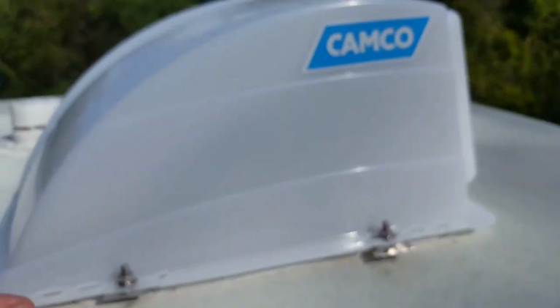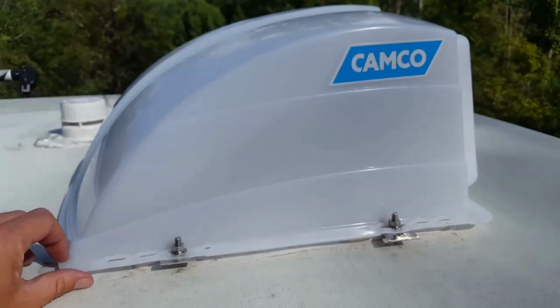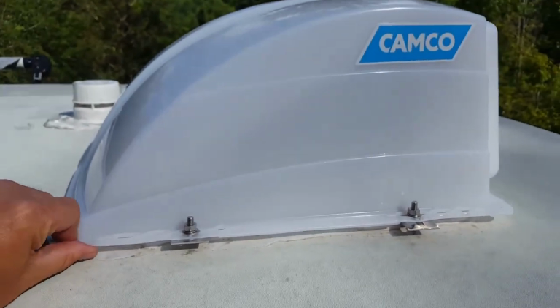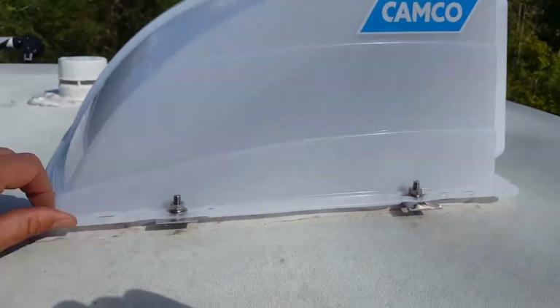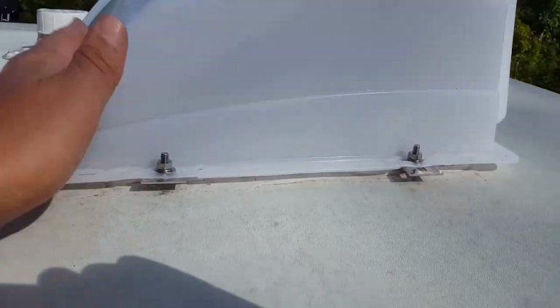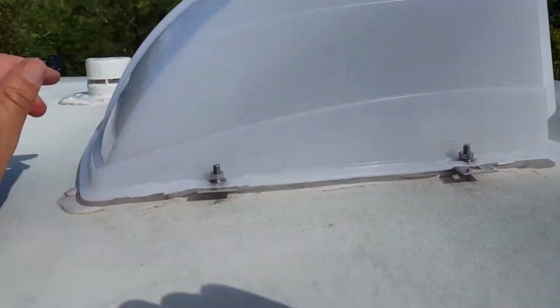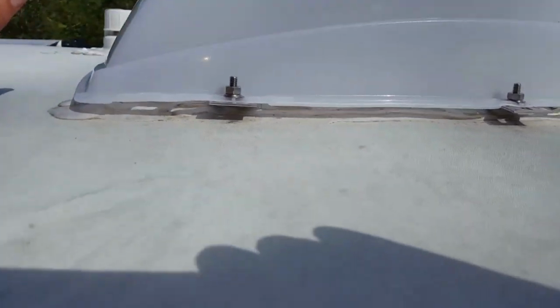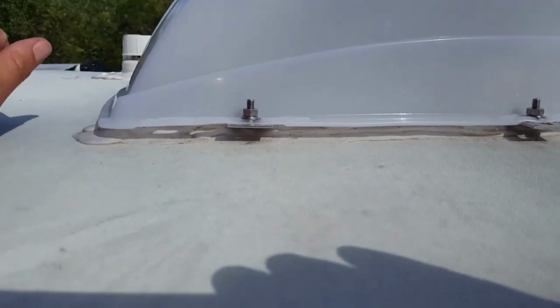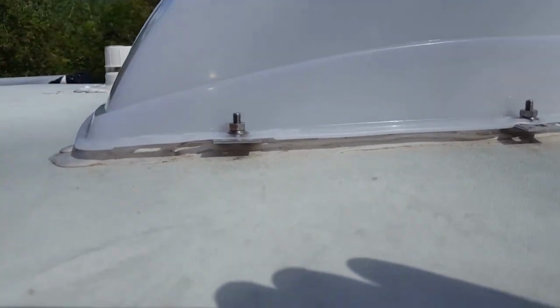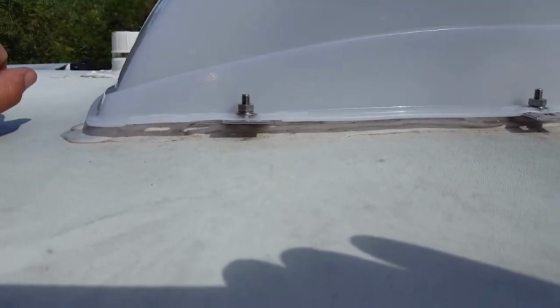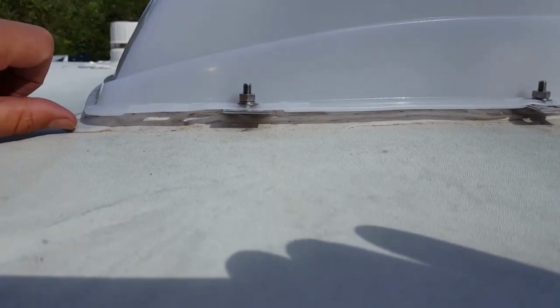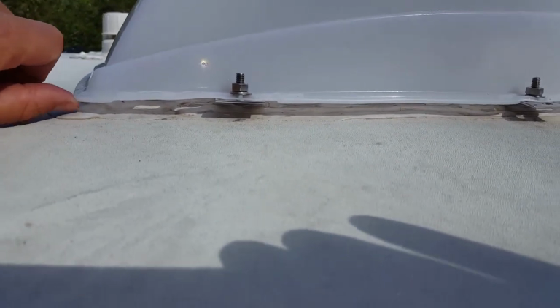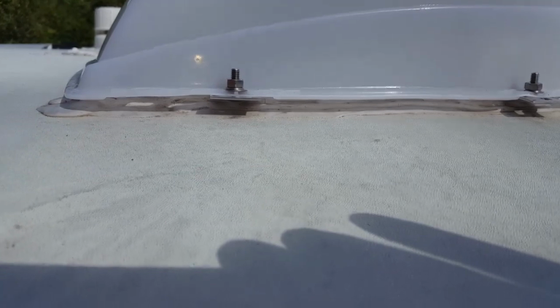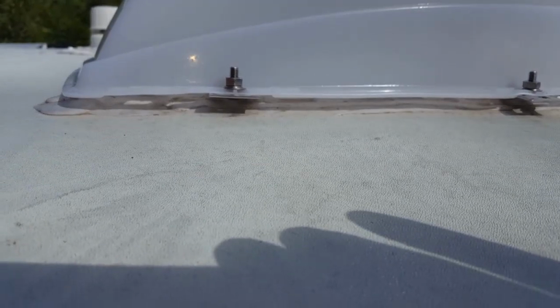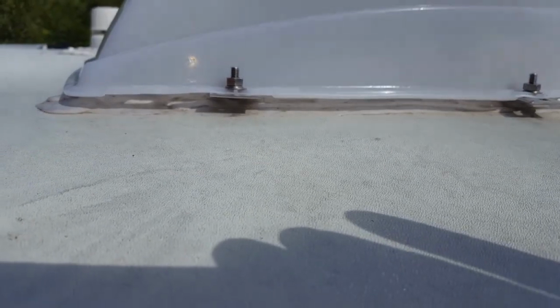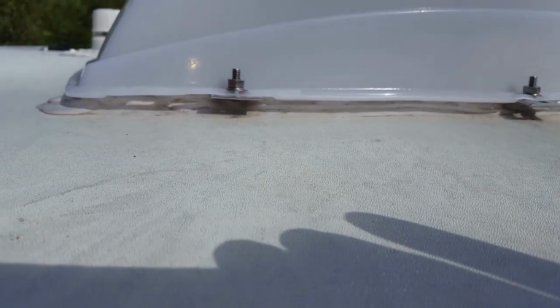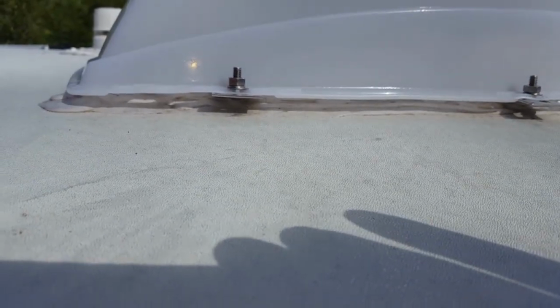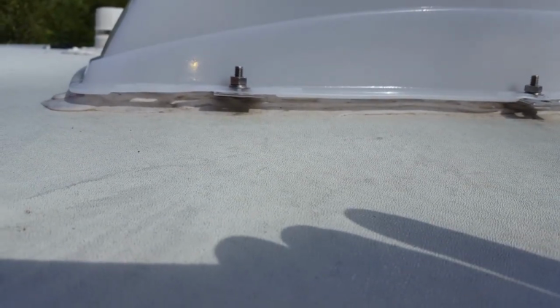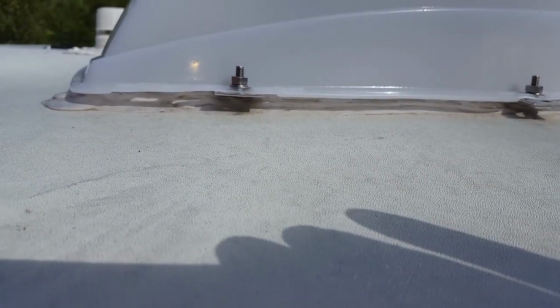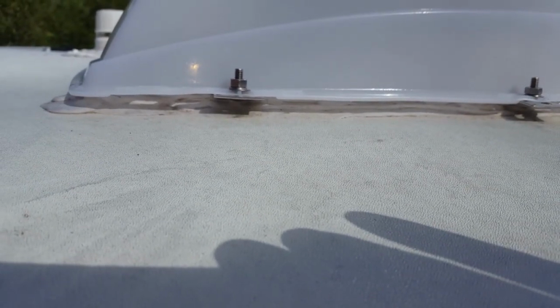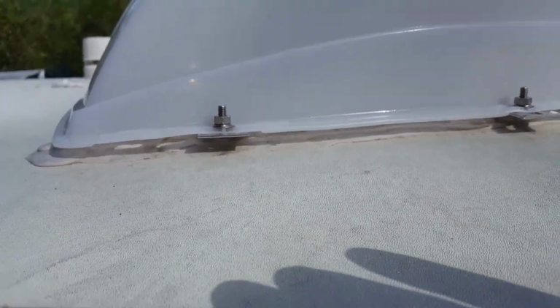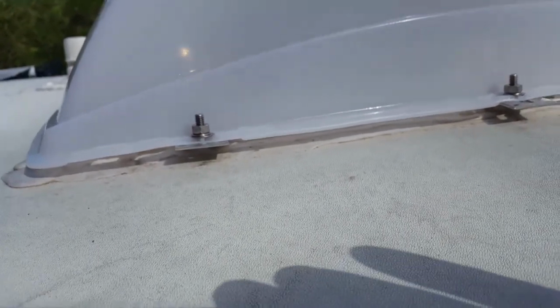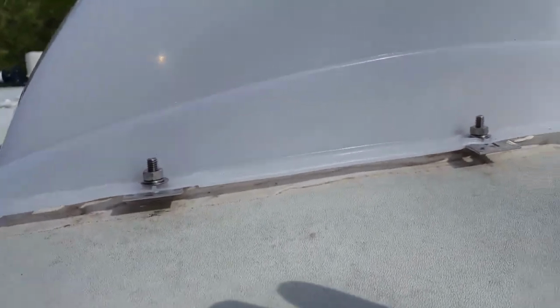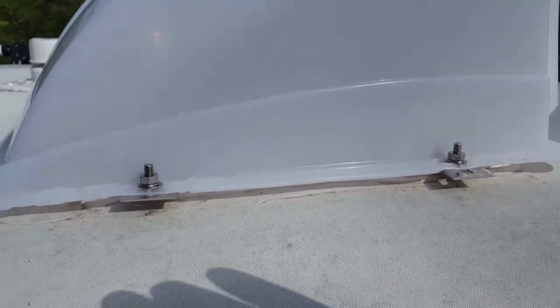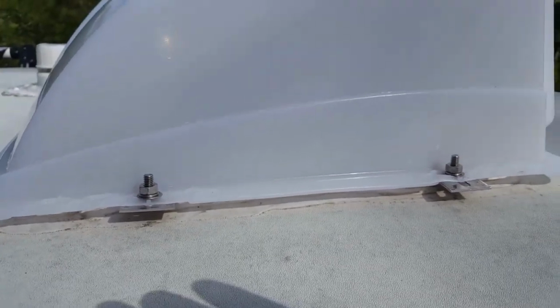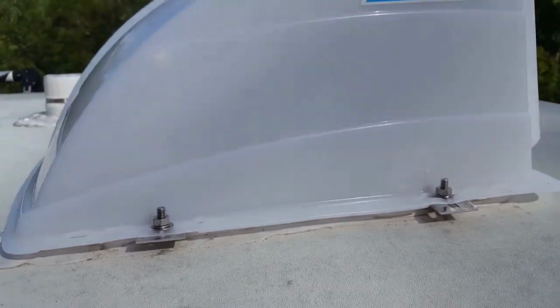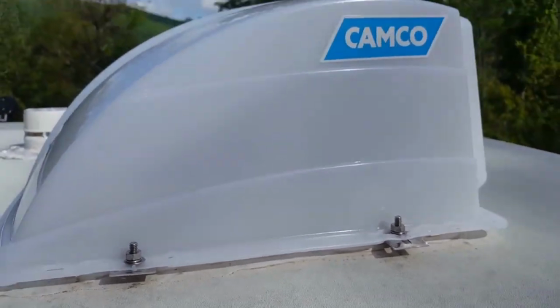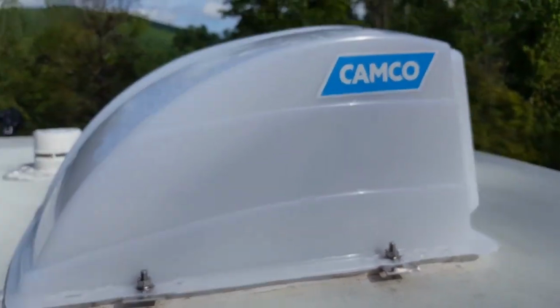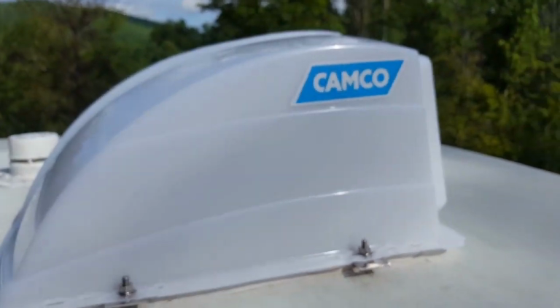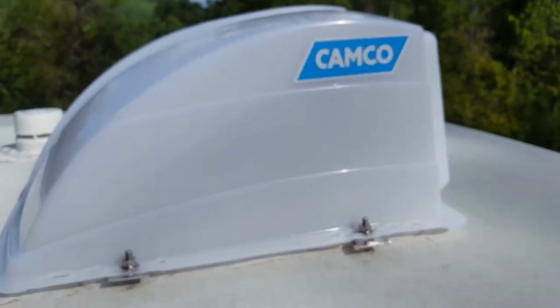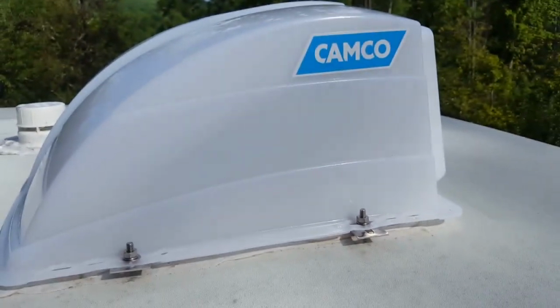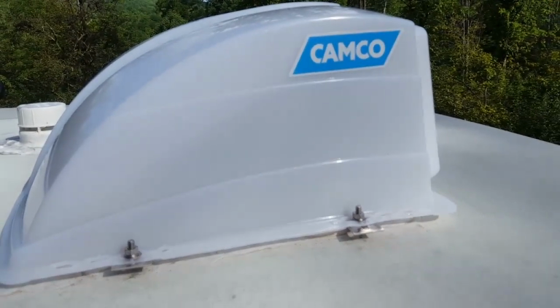As you can see, there's a fair amount of clearance. If I'm going to get in there and detail around the van, I'm going to have to take this off, but it's not a big deal — I should take it off to clean it anyway.